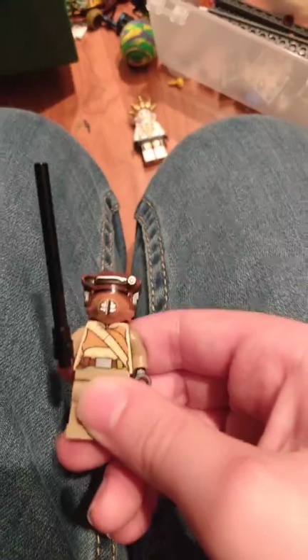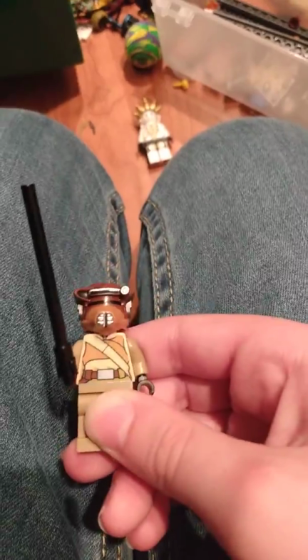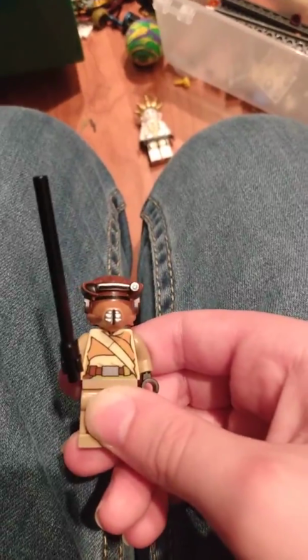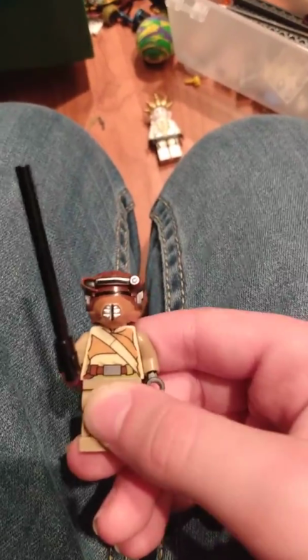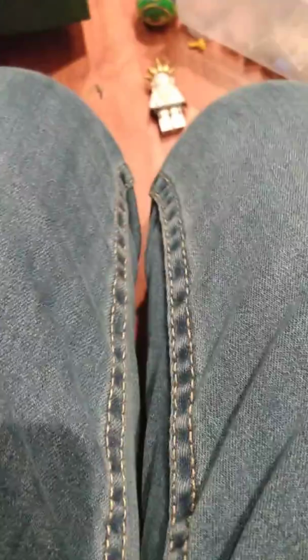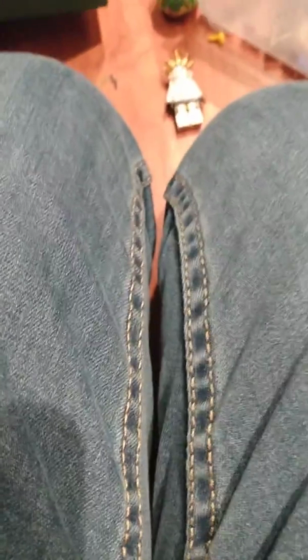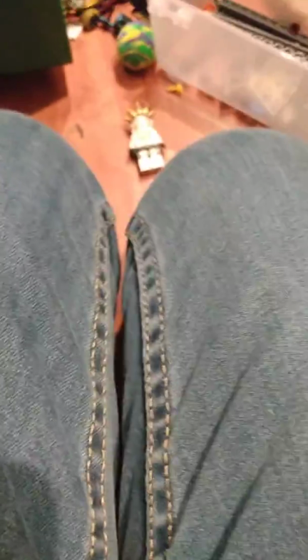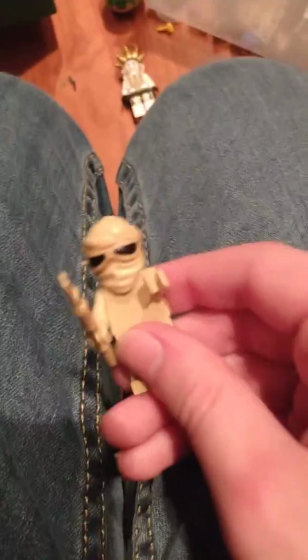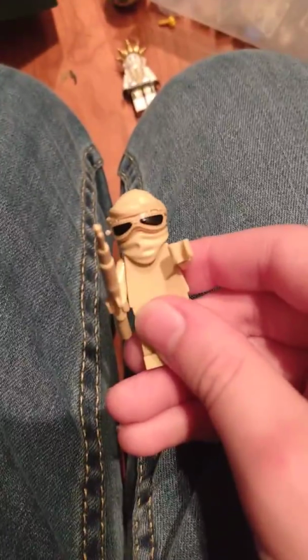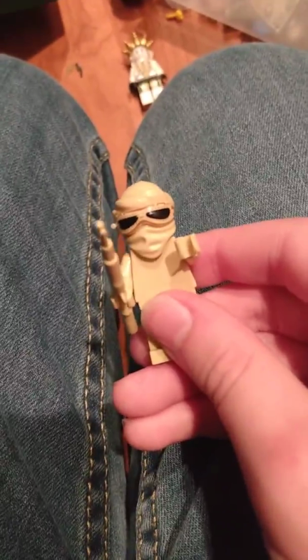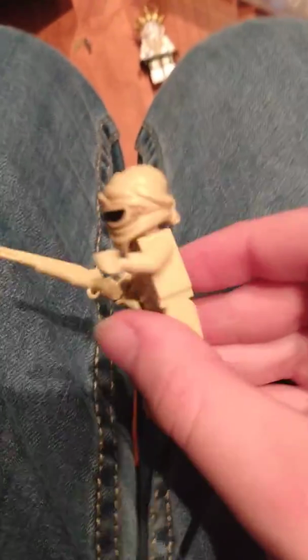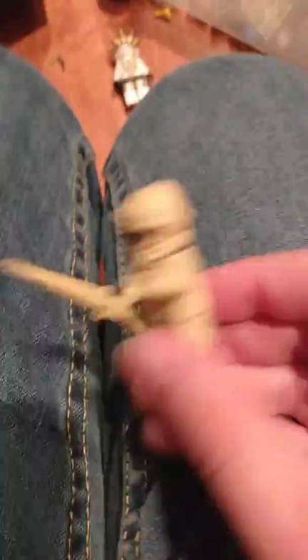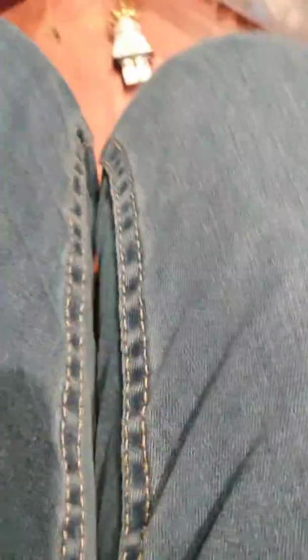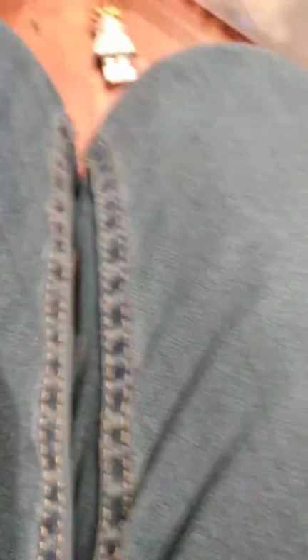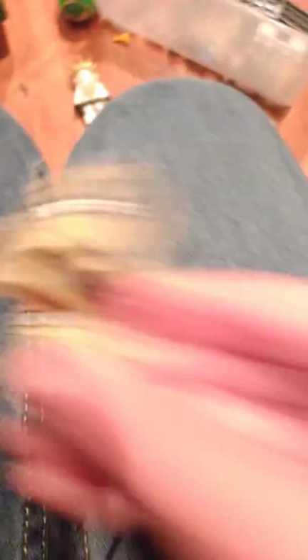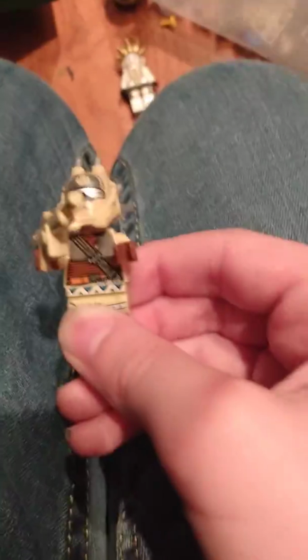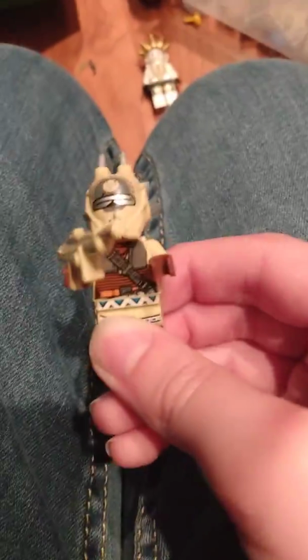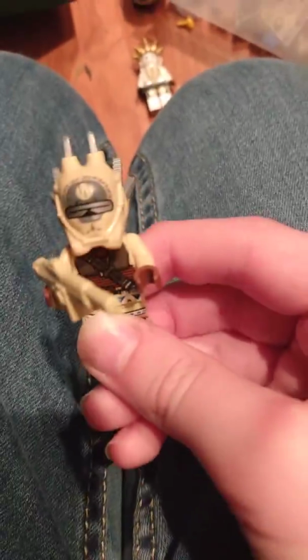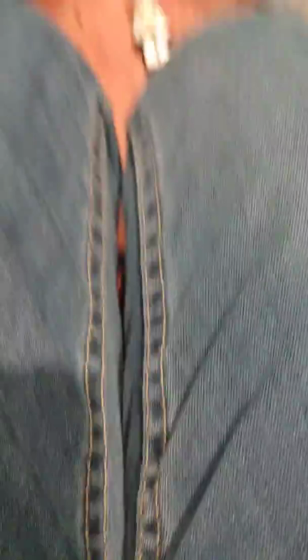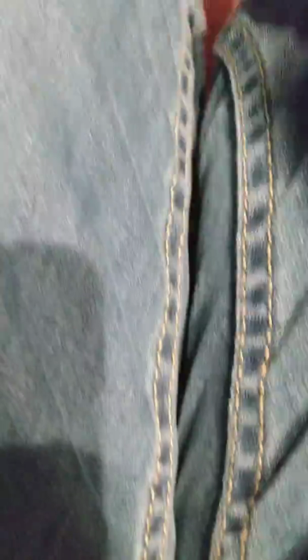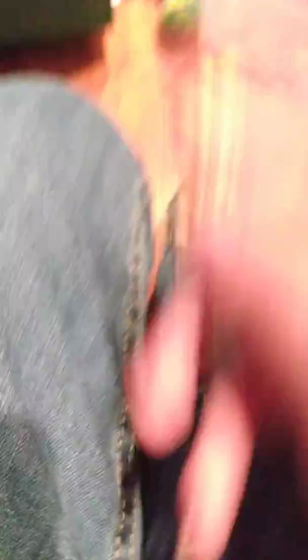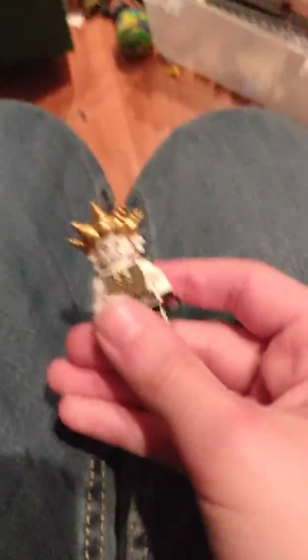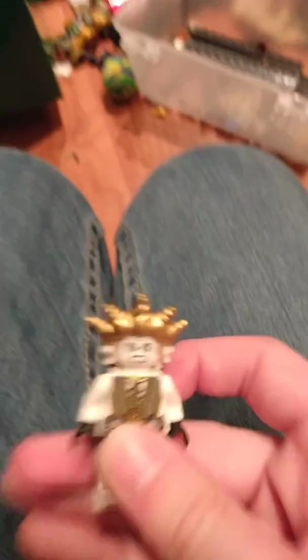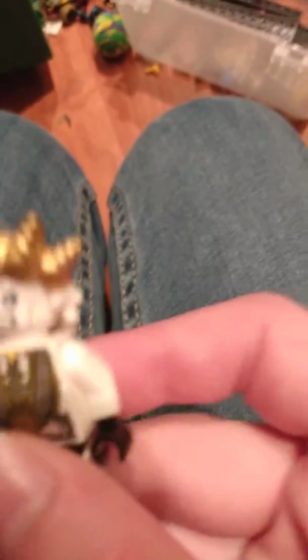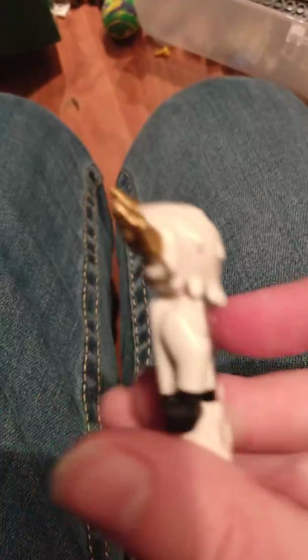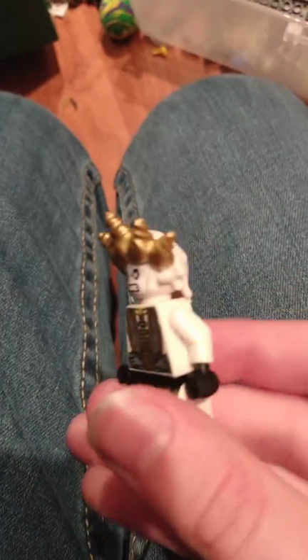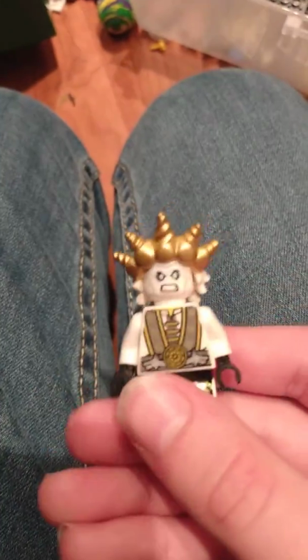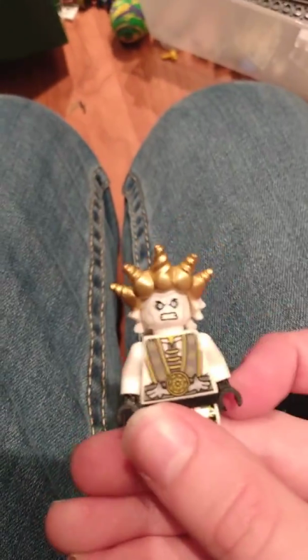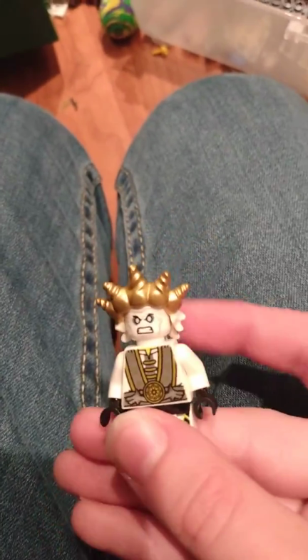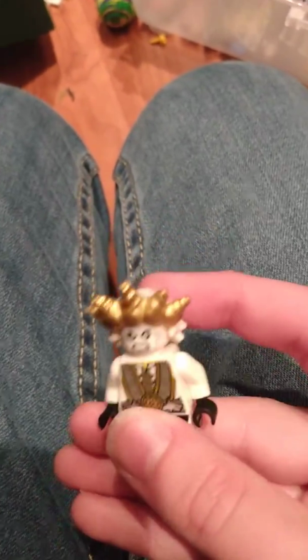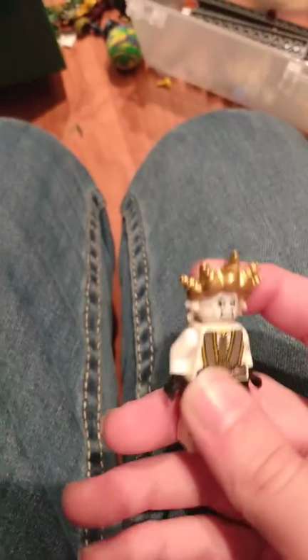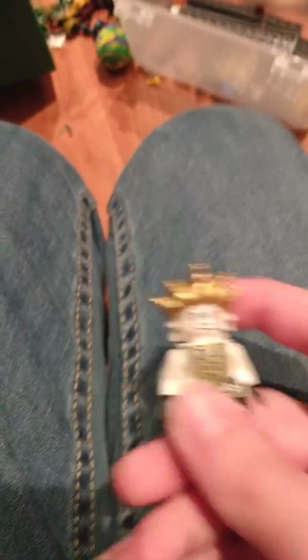Person of the Sand Tribe, soldier of the Sand Tribe, soldier of the Sand Tribe 2, leader of the Sand Tribe. And now, this is also part of the Fish People set, and it's King Fish.